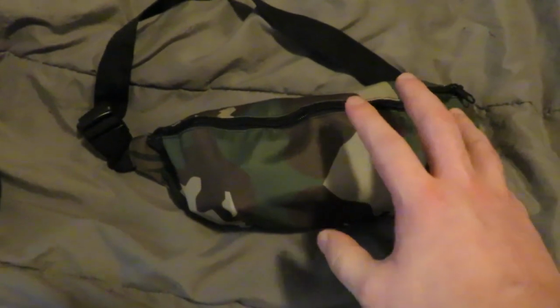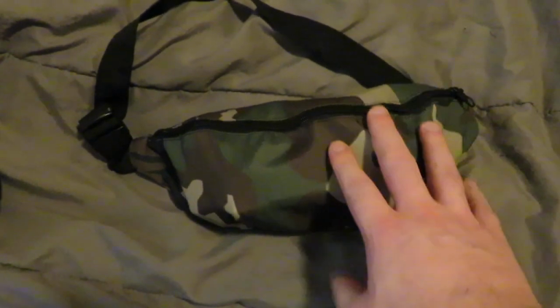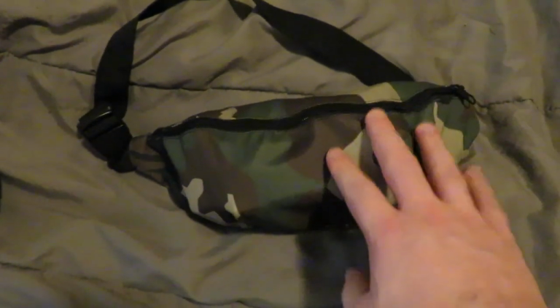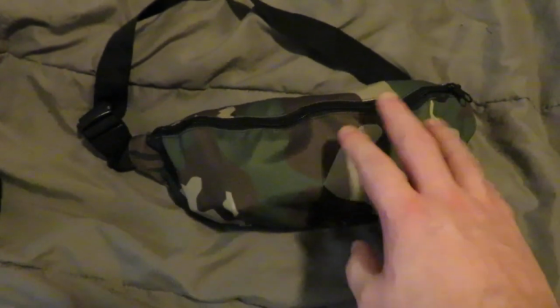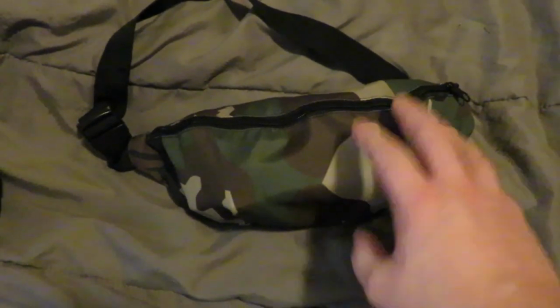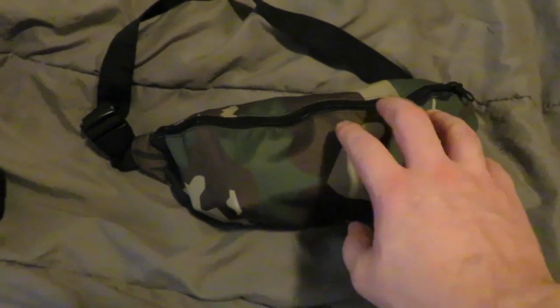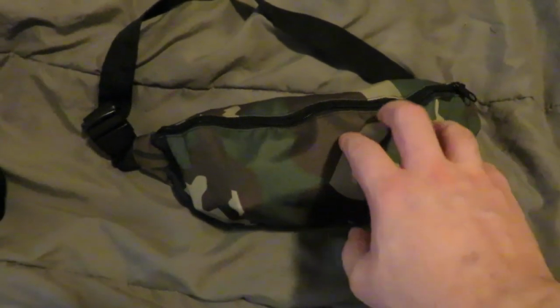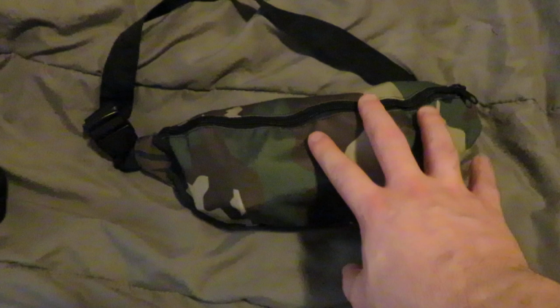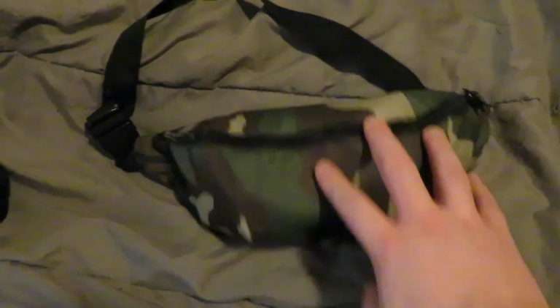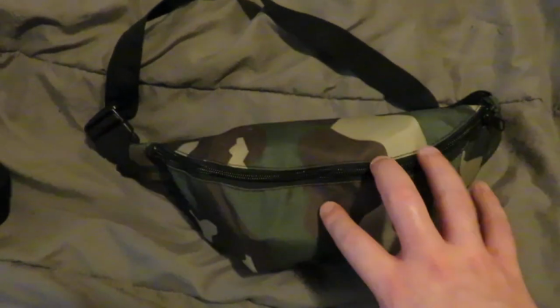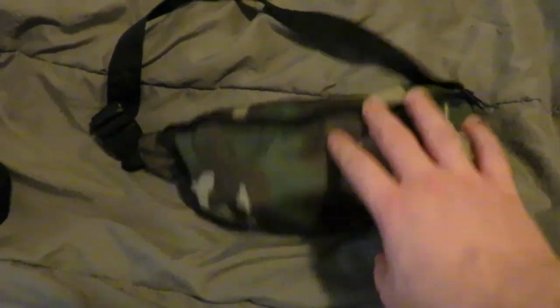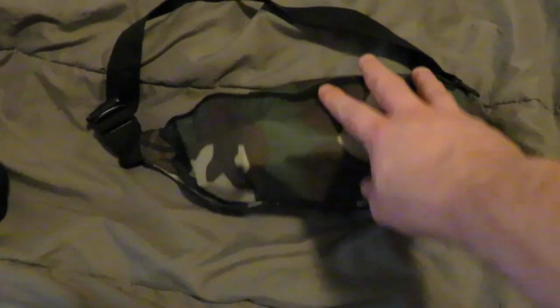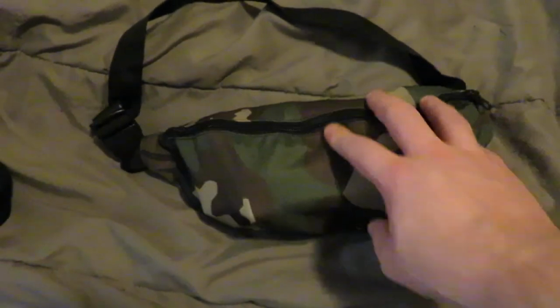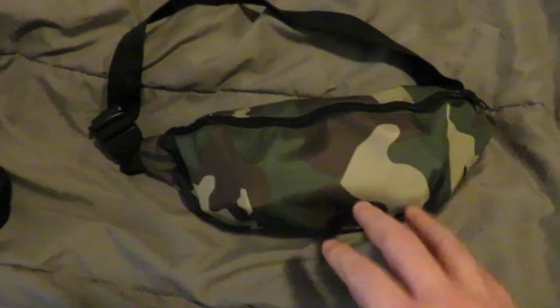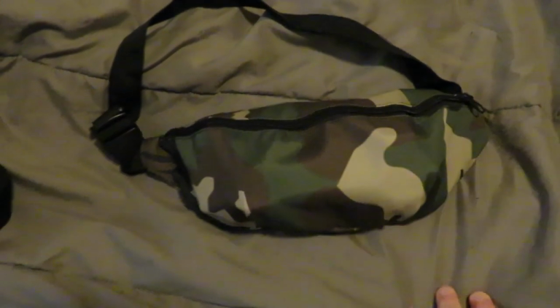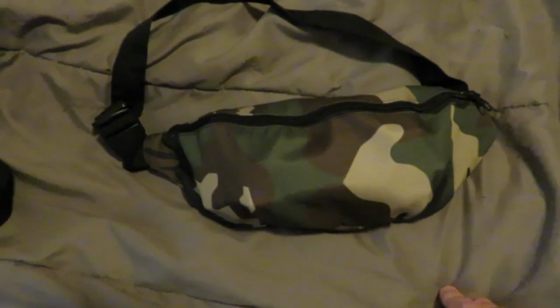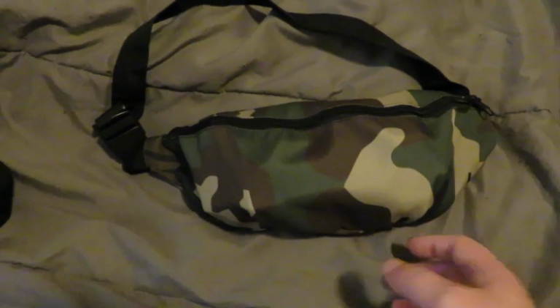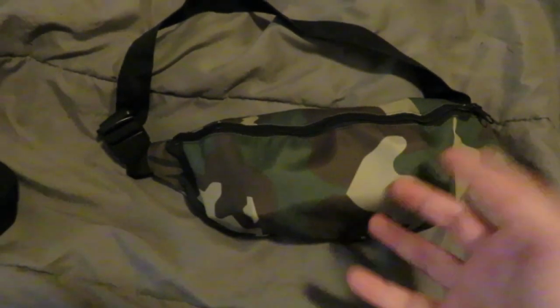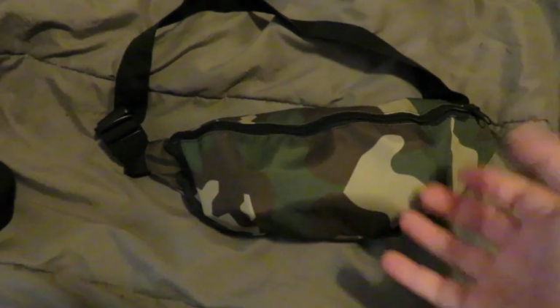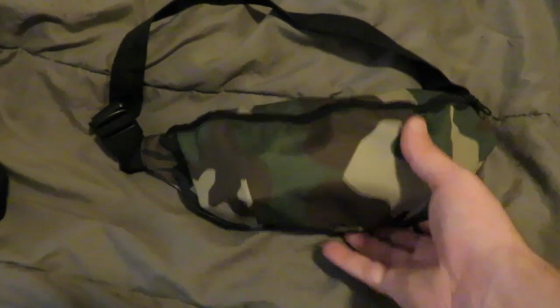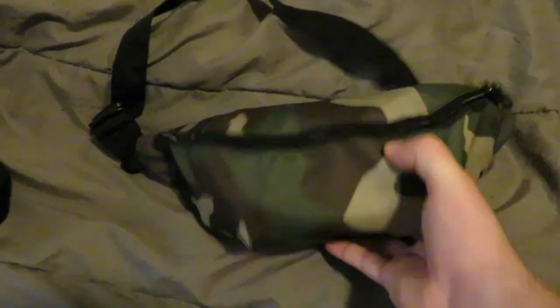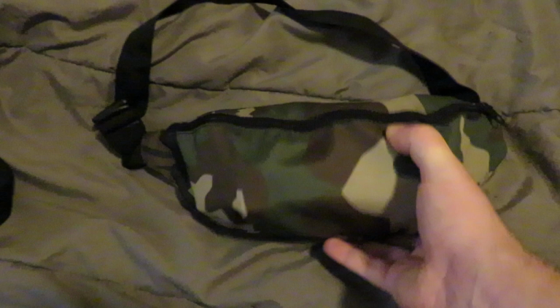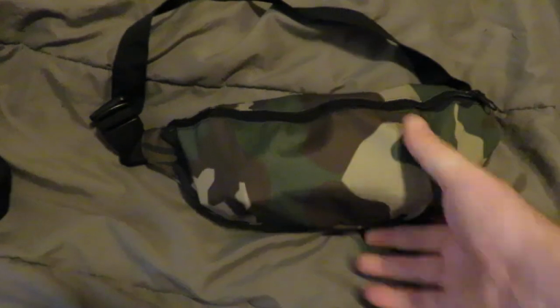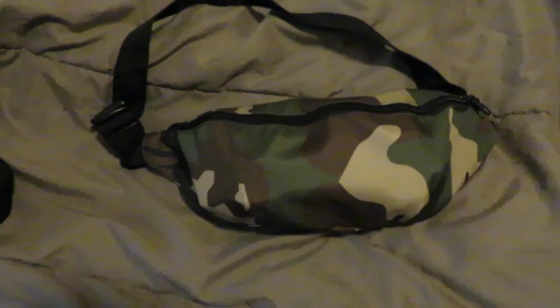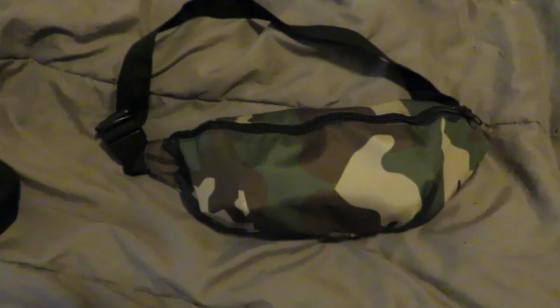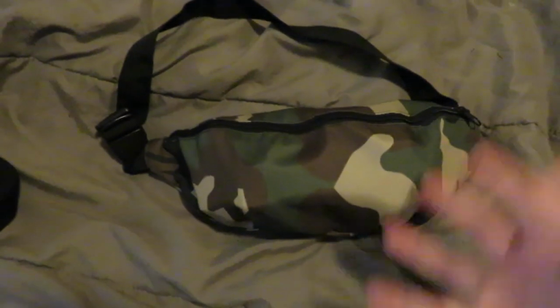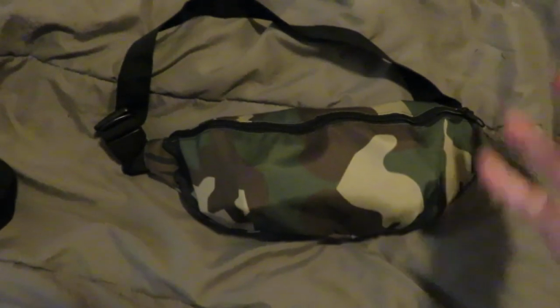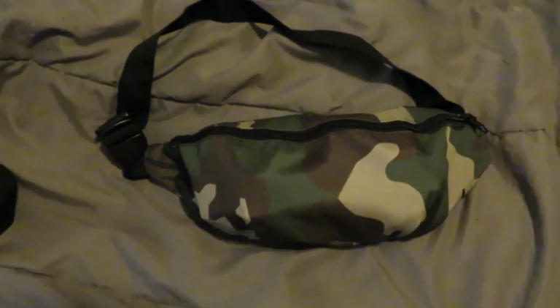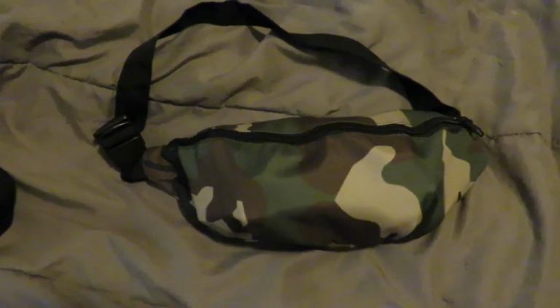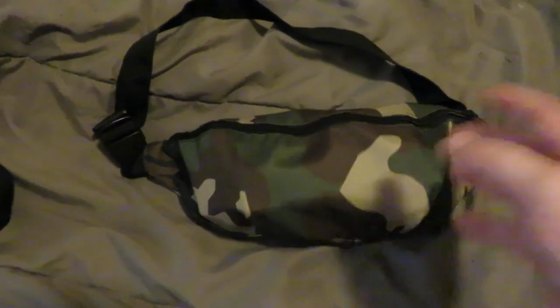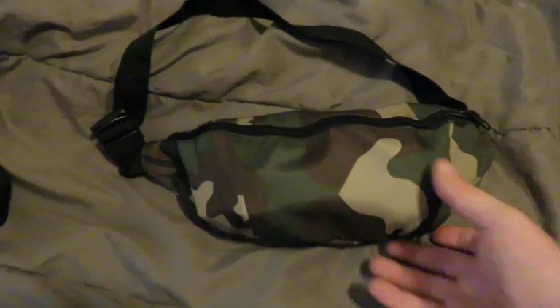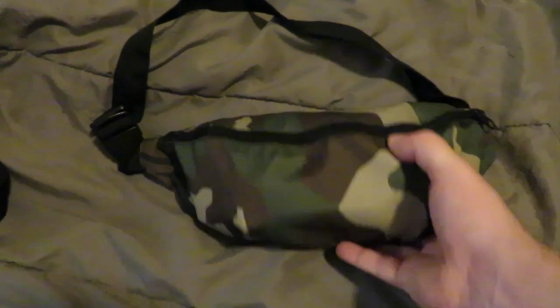The camouflage patterns that they do are true to design and color. This looks great and it matches perfectly with my uniforms, my chest rig, and everything.